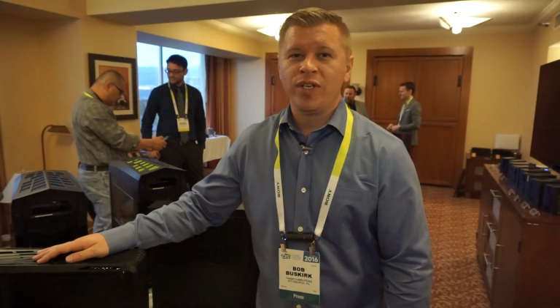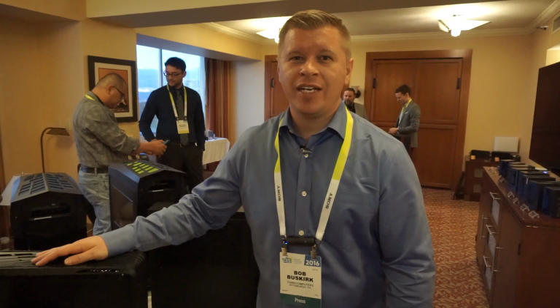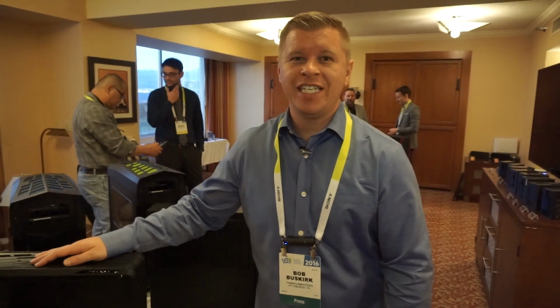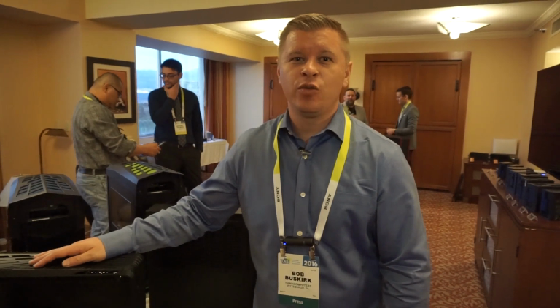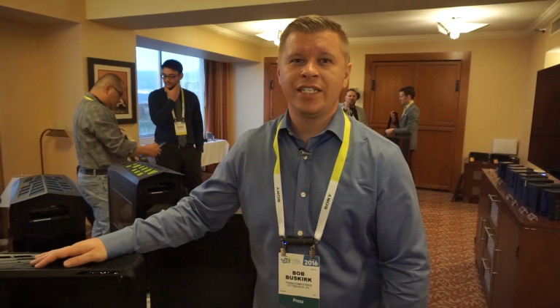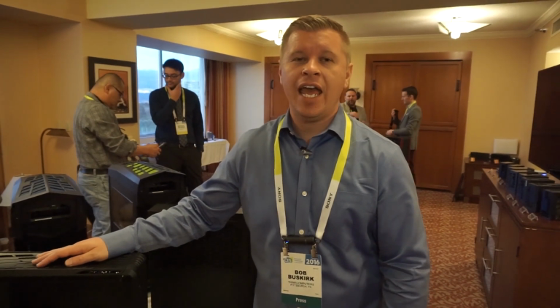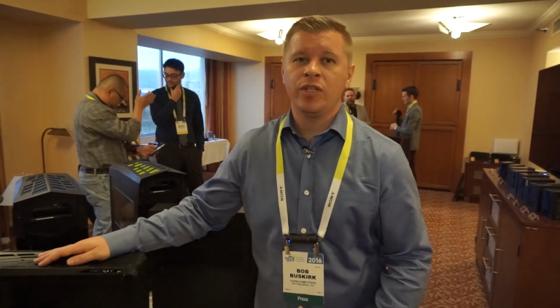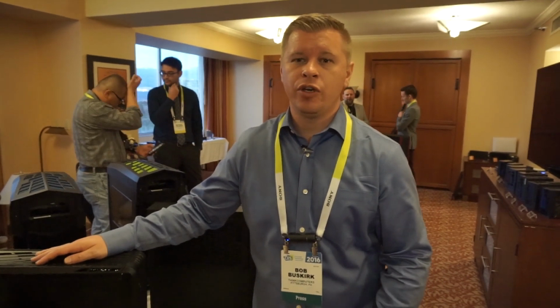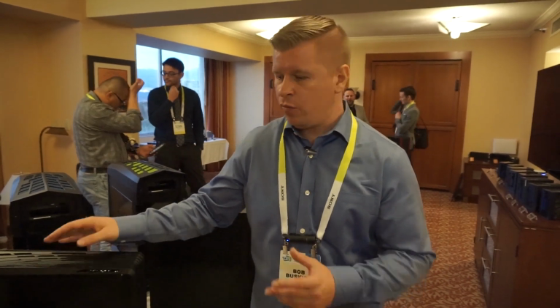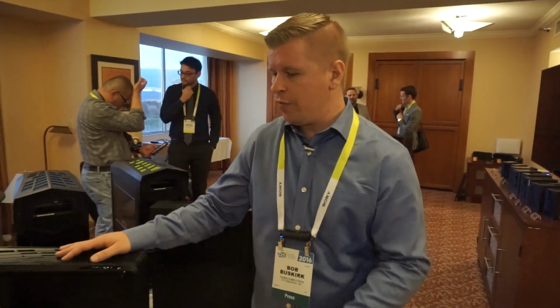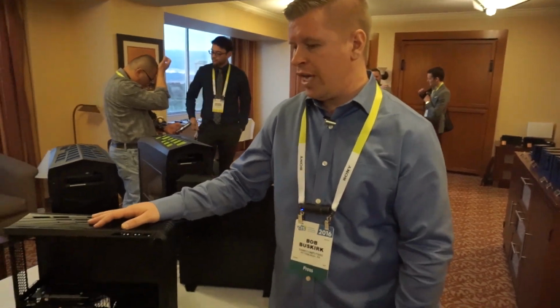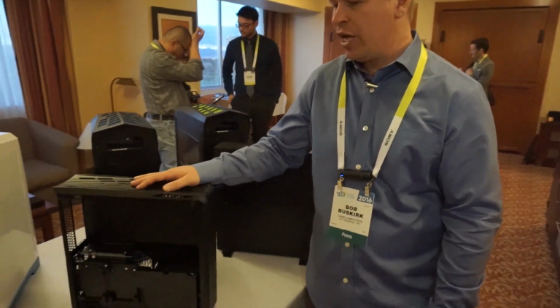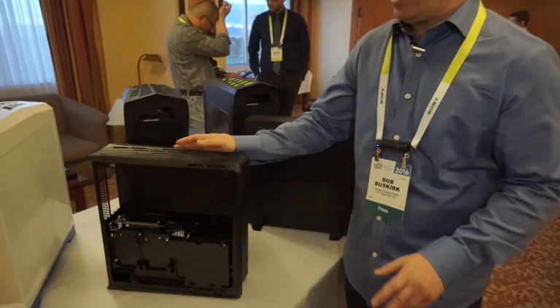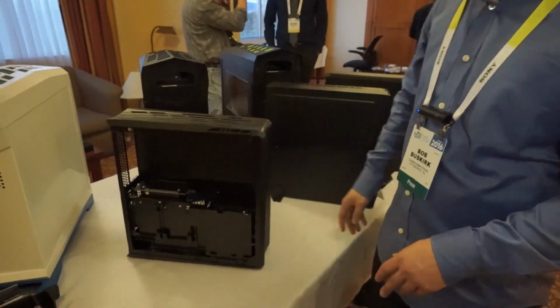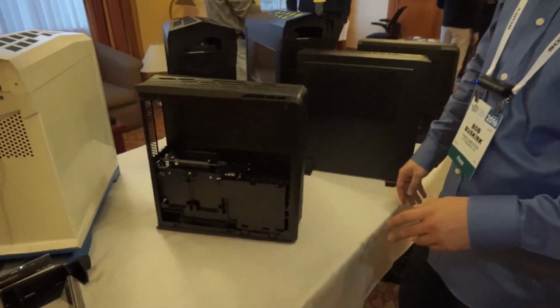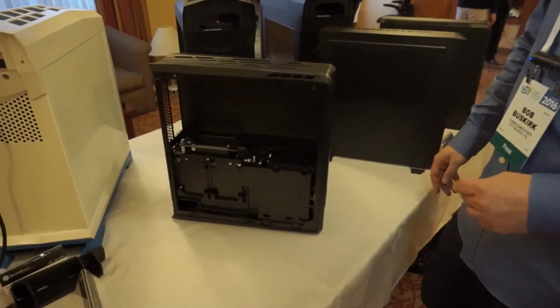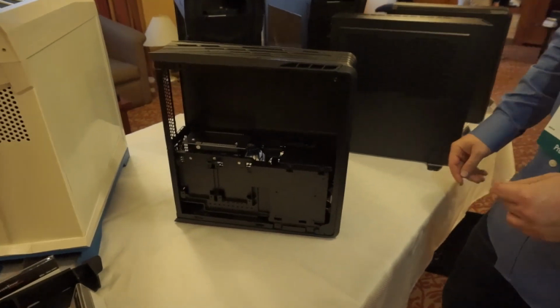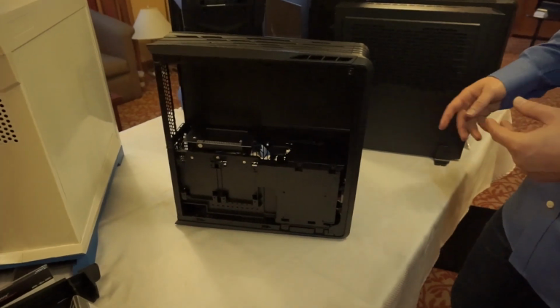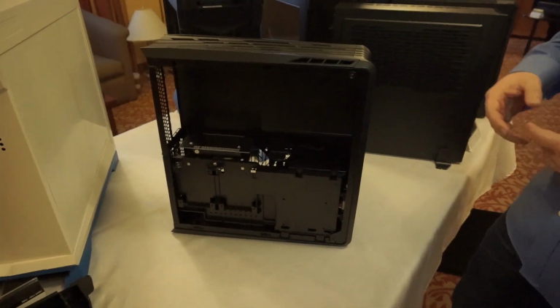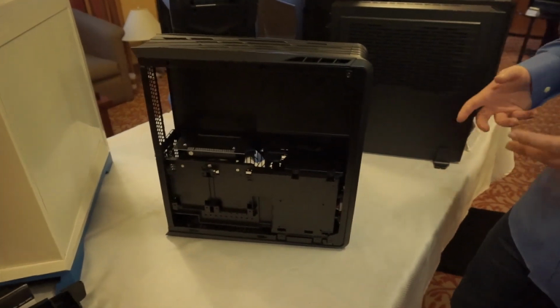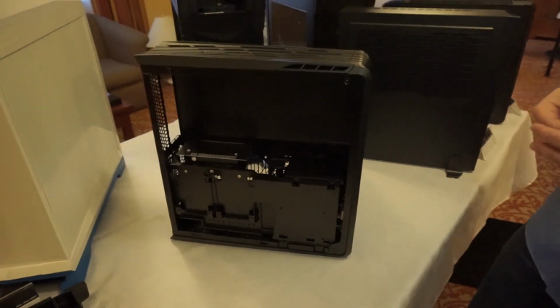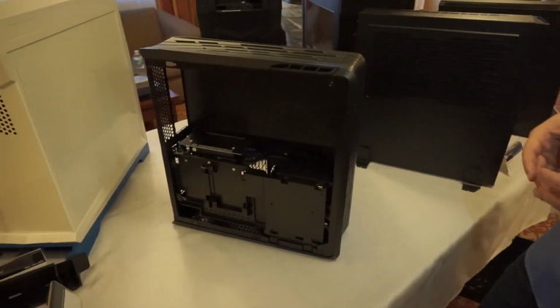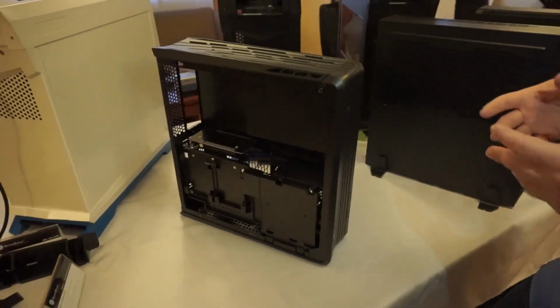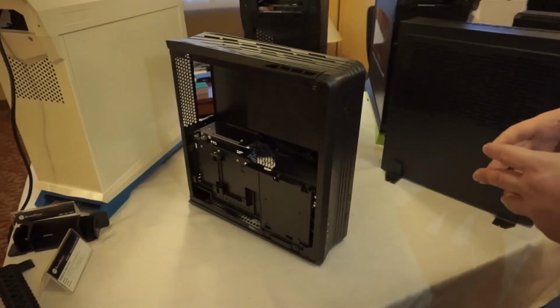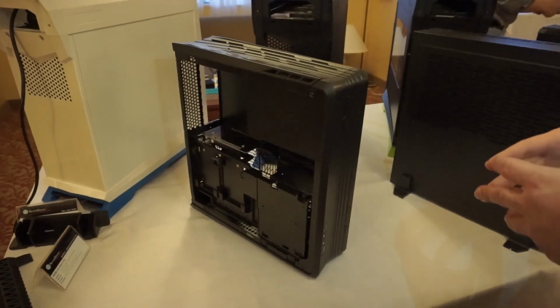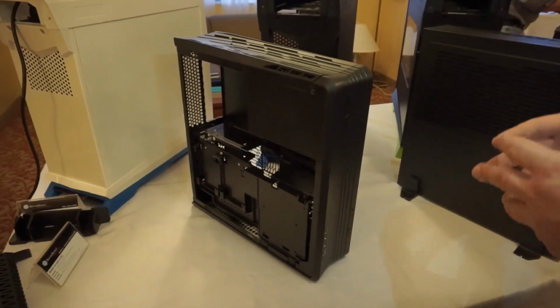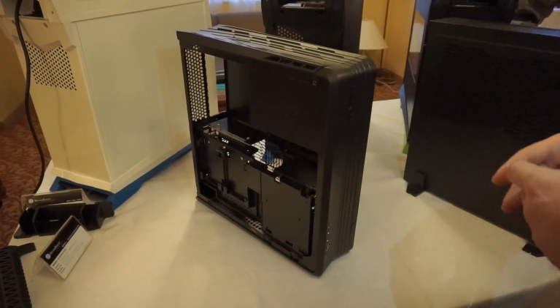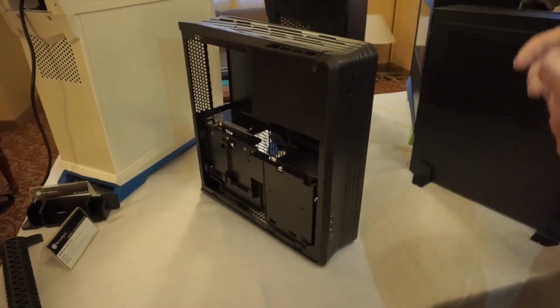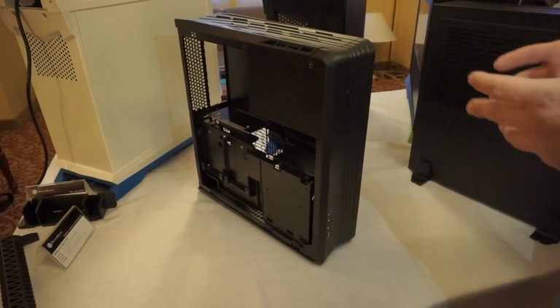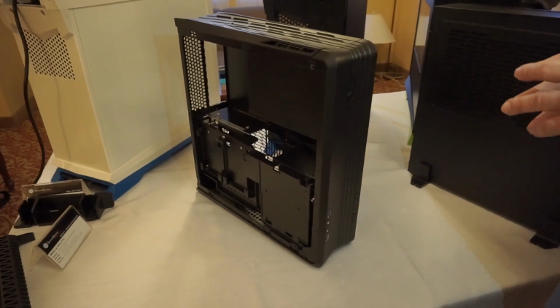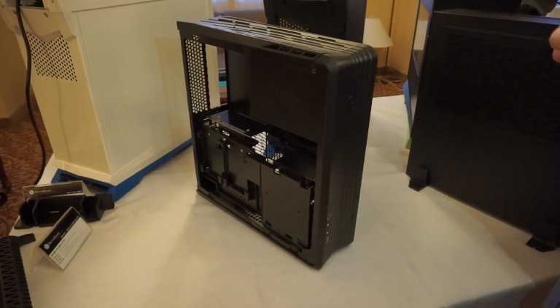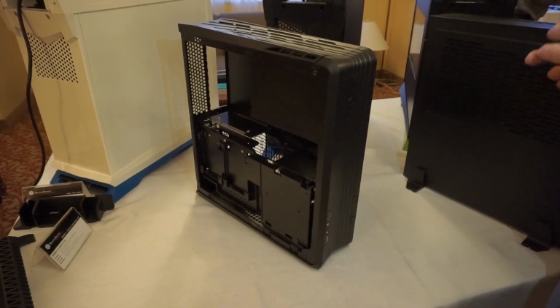What's up guys? We're at CES 2016 hanging out with Silverstone and we have one of their new cases here — this is the RVZ01-E. The E stands for Evolution. So we already had the RVZ01 and this is of course the RVZ01-E.